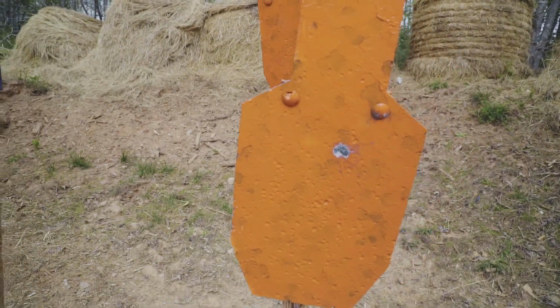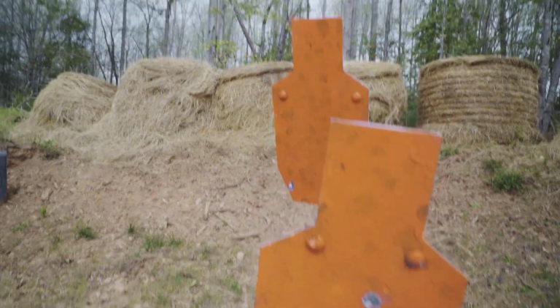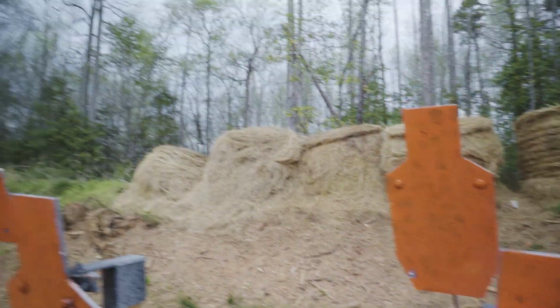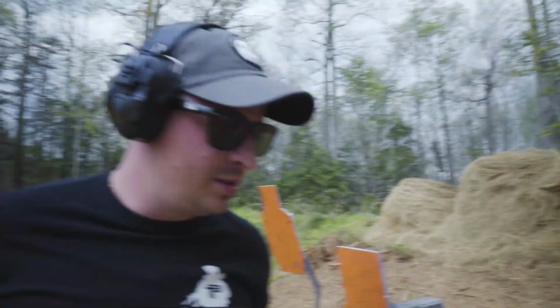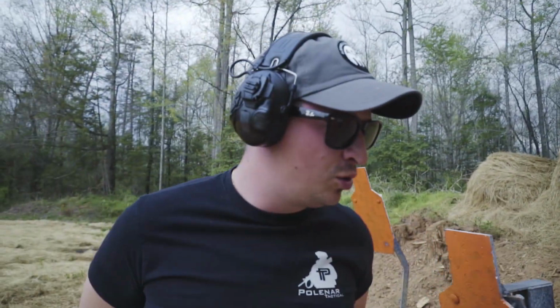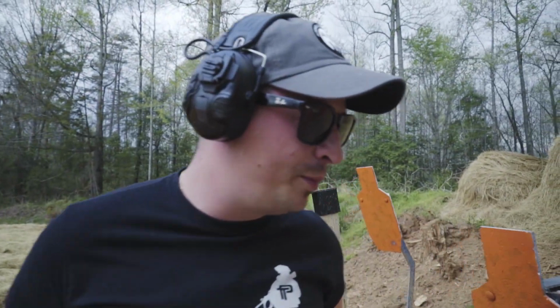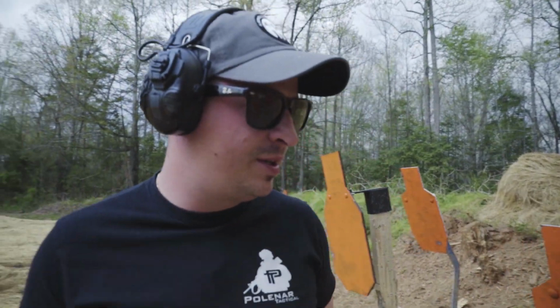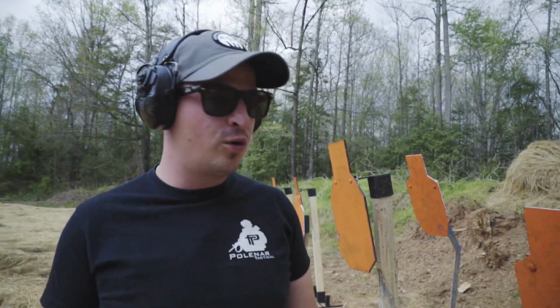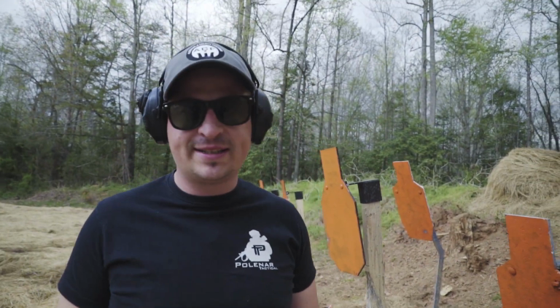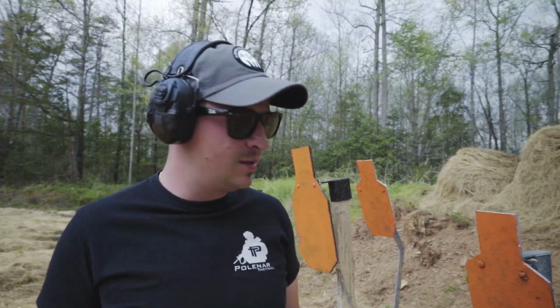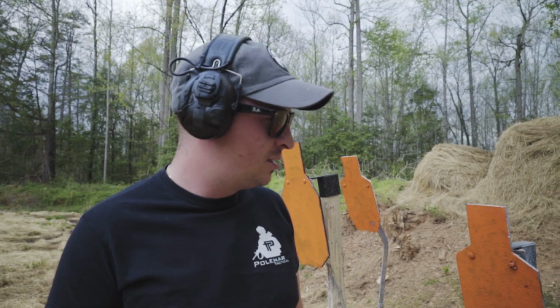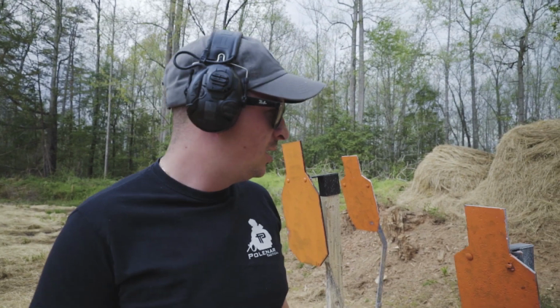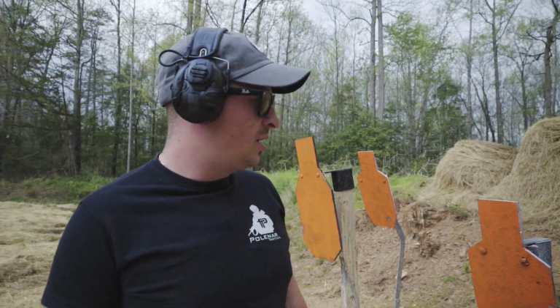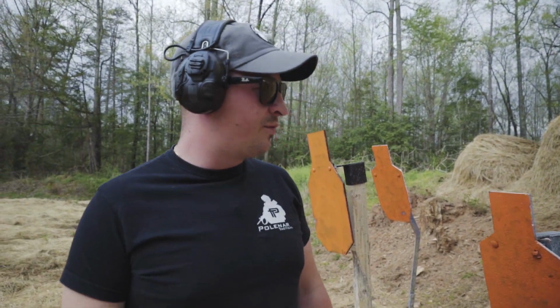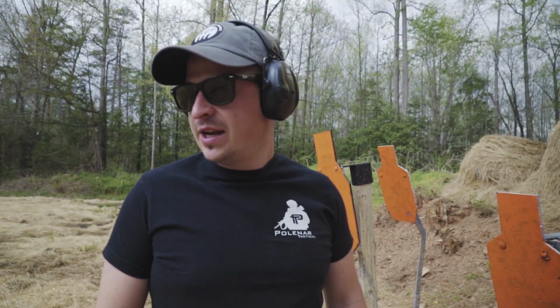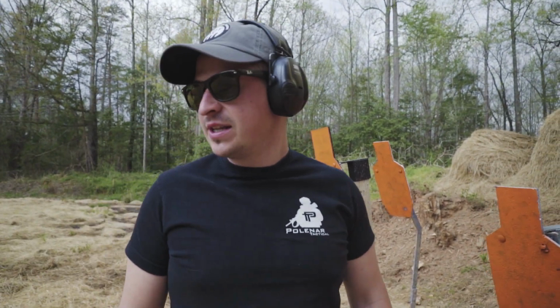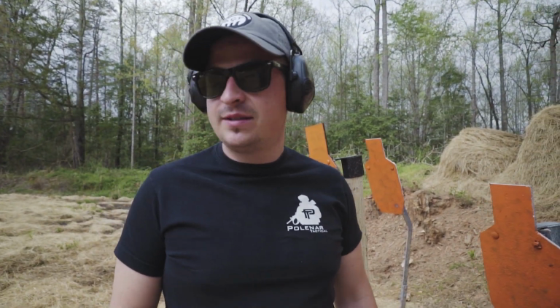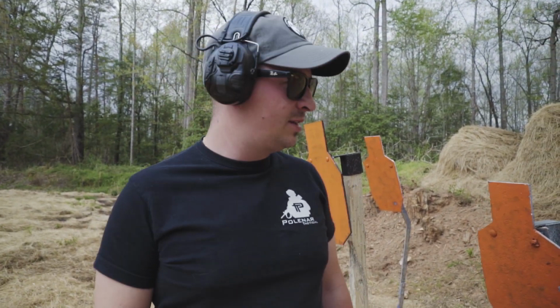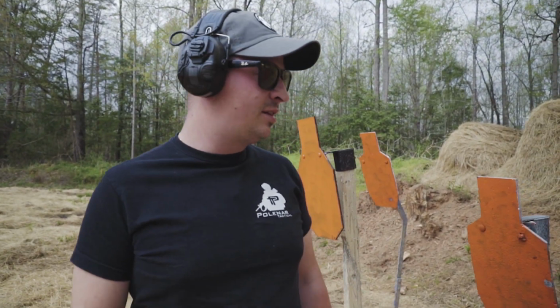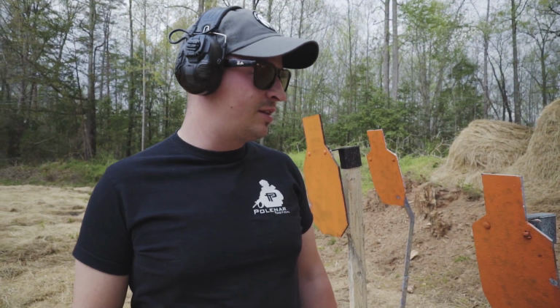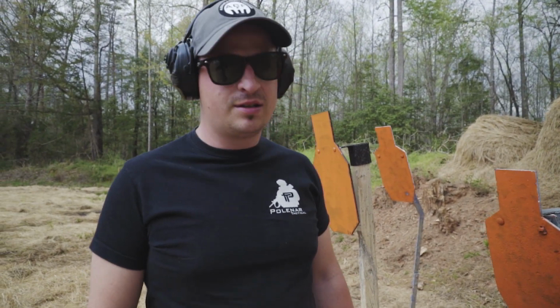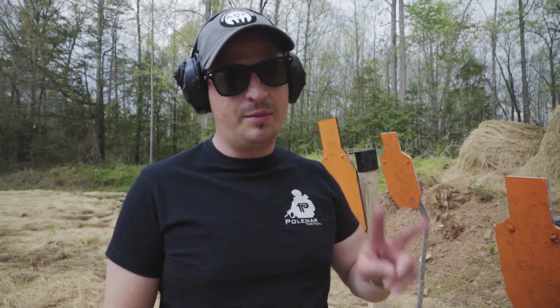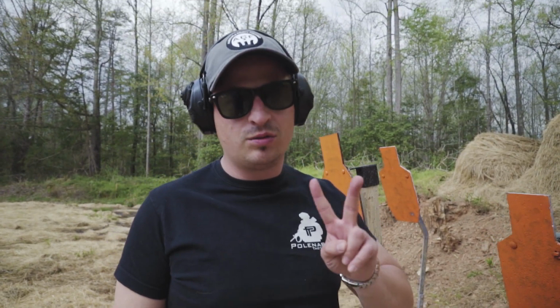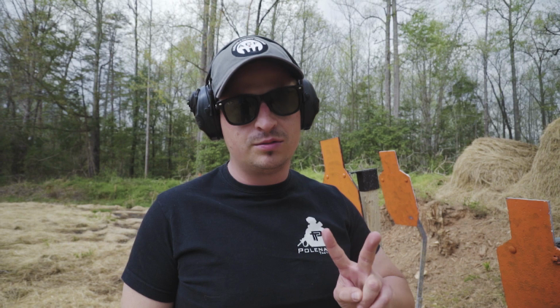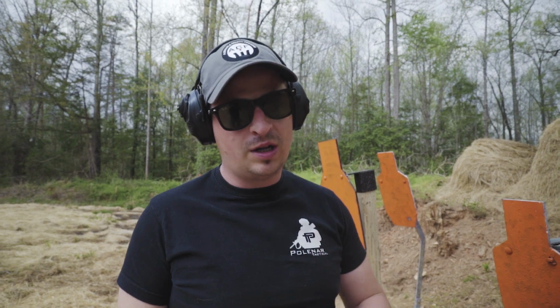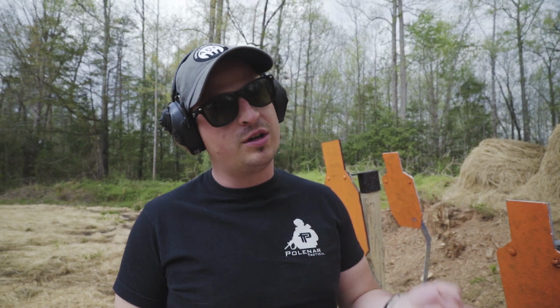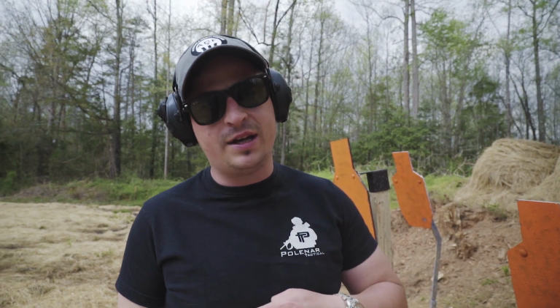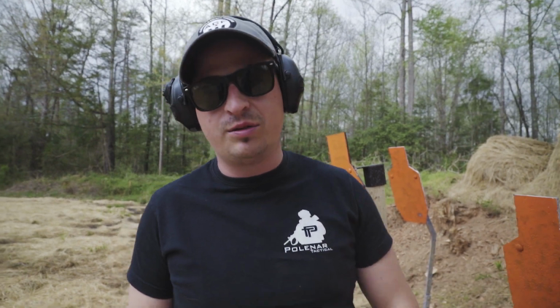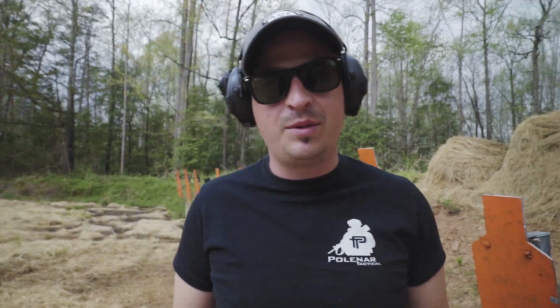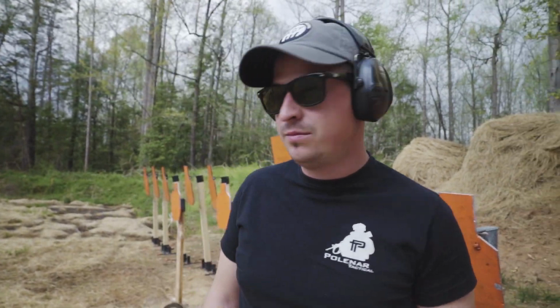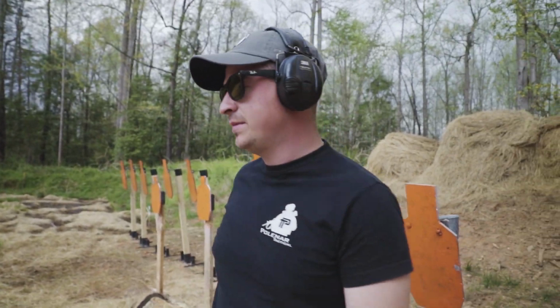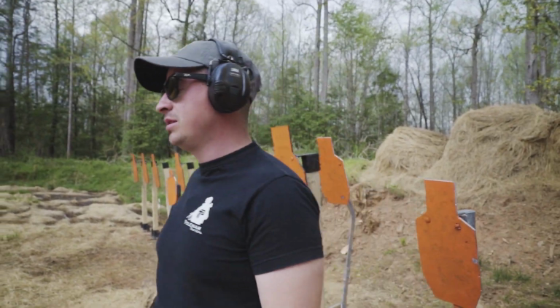In 2.46 seconds from 10 yards I hit 10 targets — I missed only two. Now we're gonna try it with semi-auto. Let's do it!